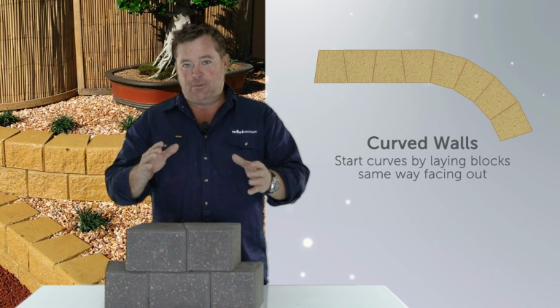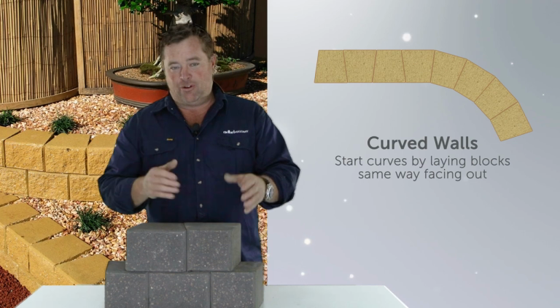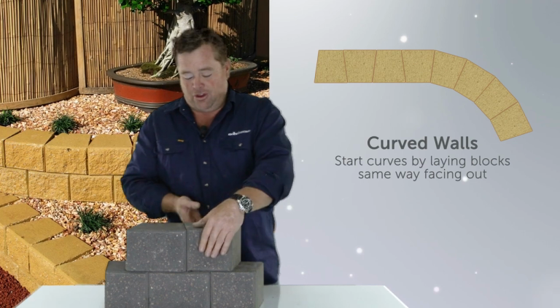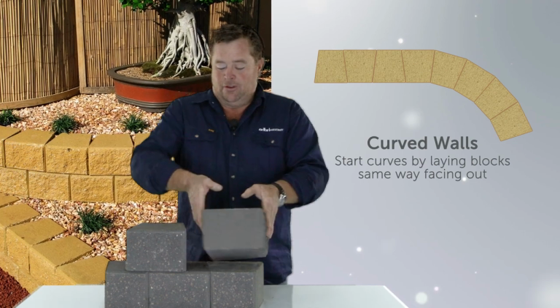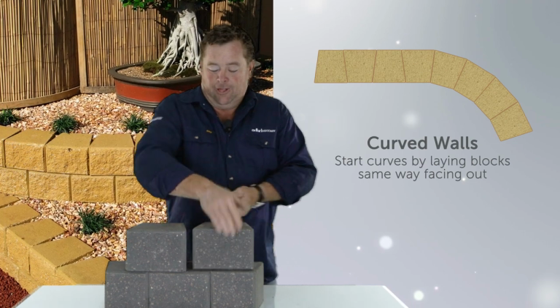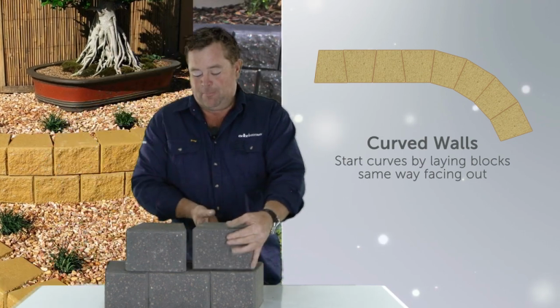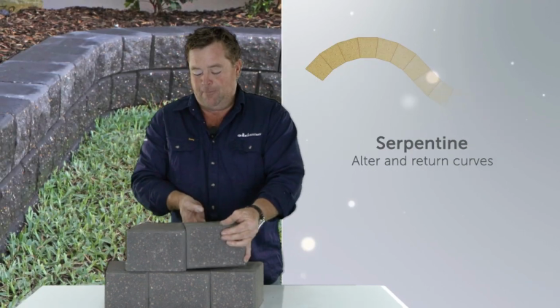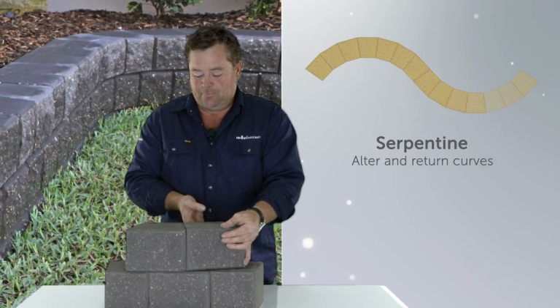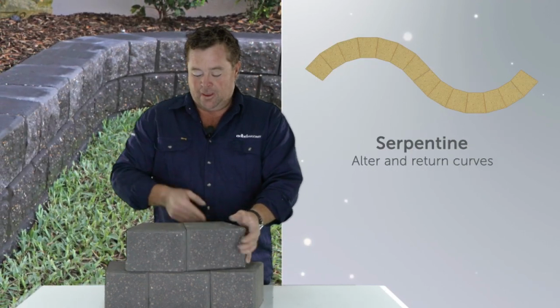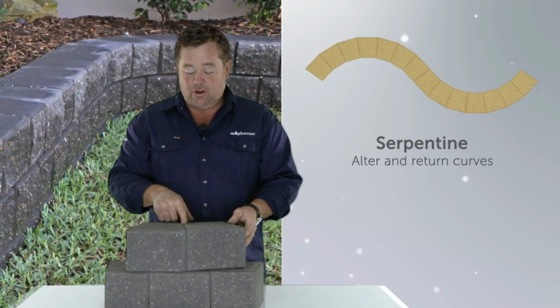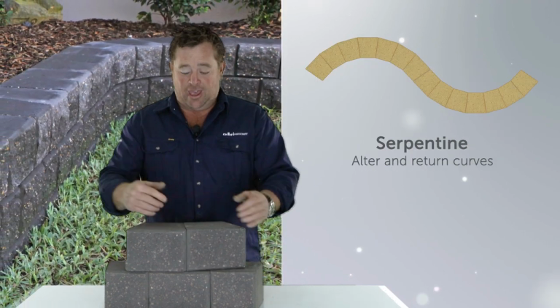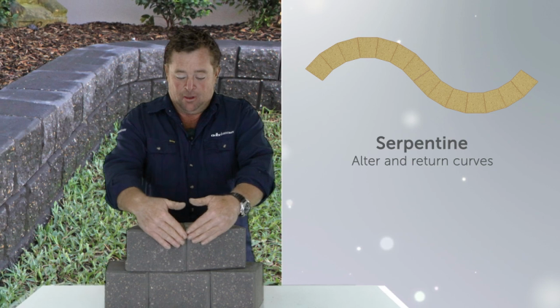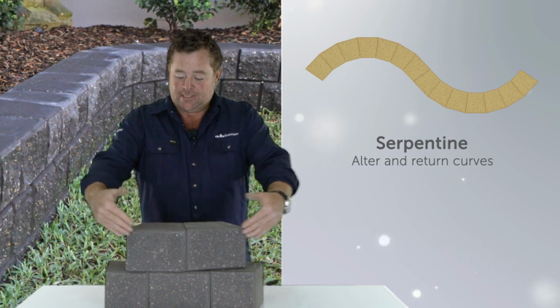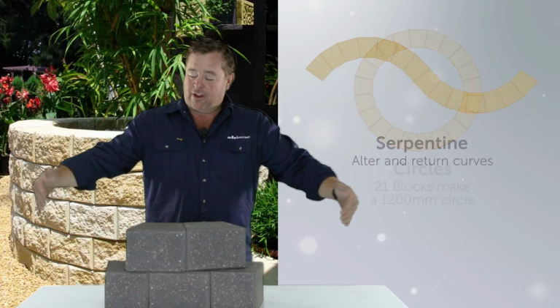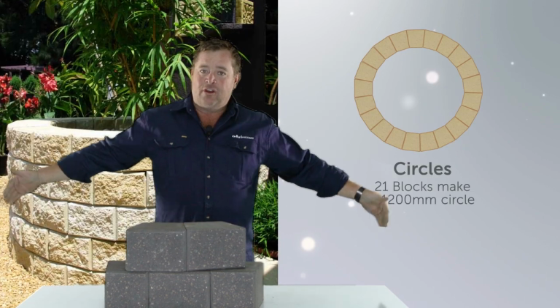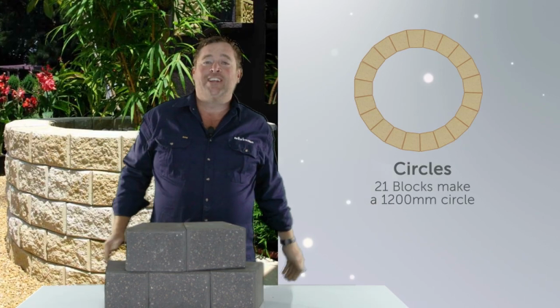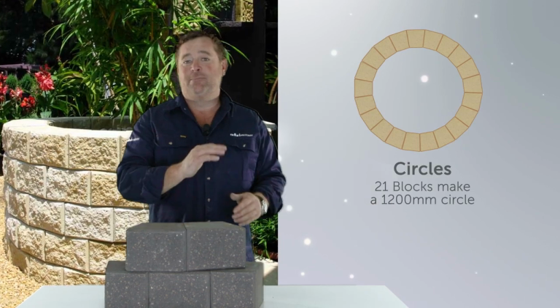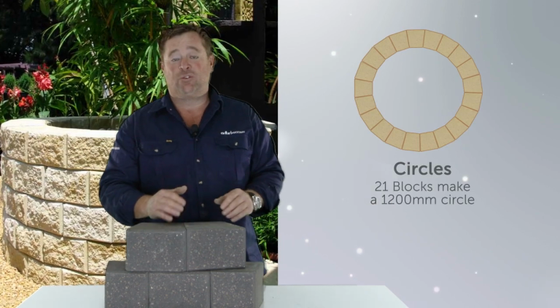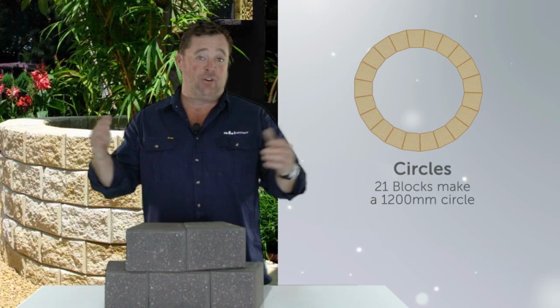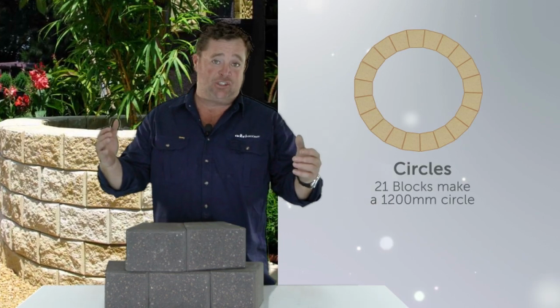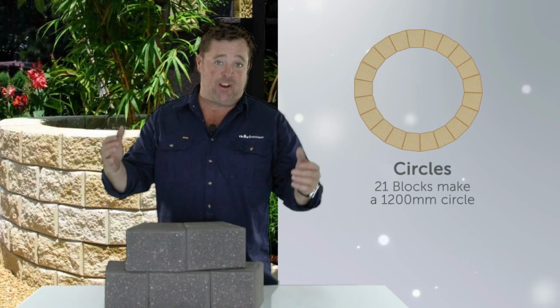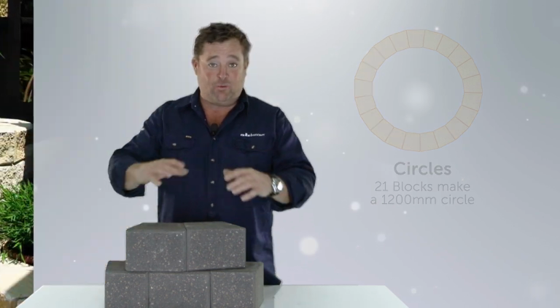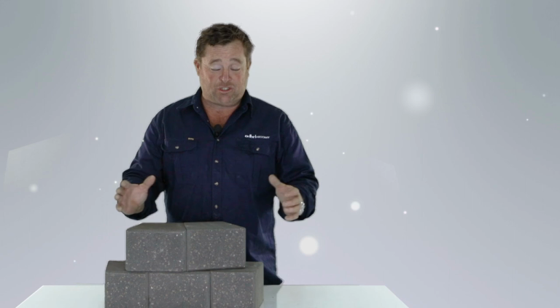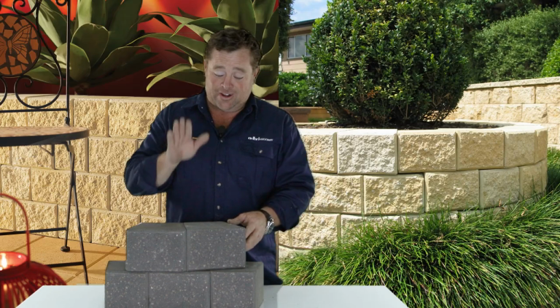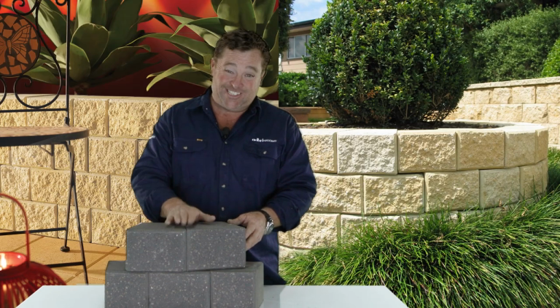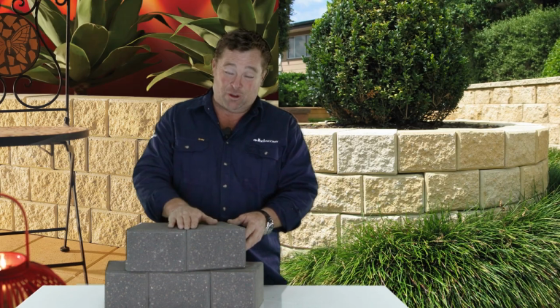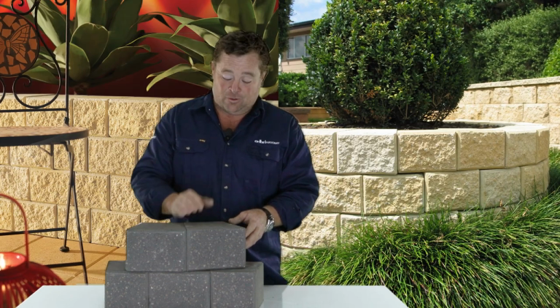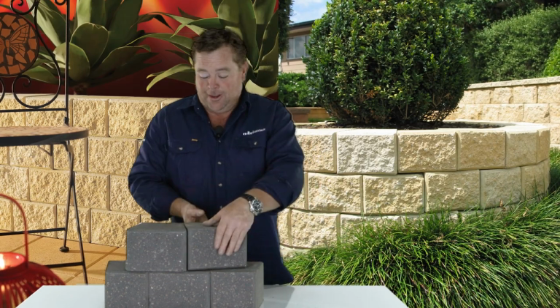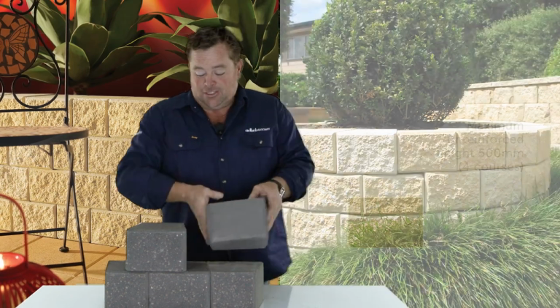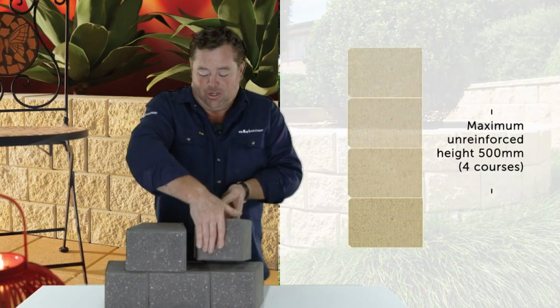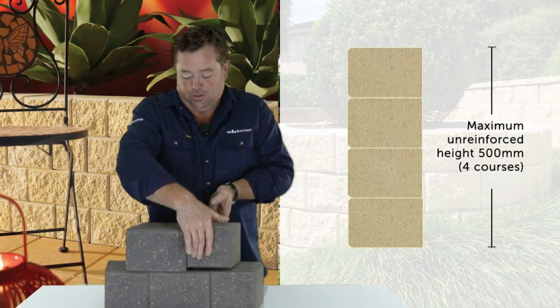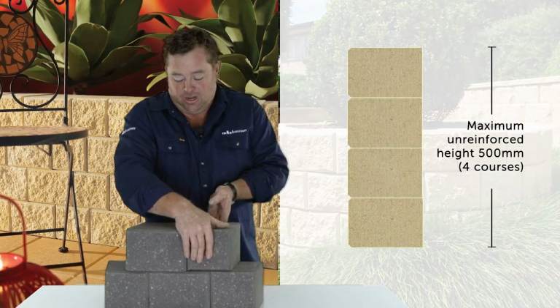But if you want to create curves, flip it around. Again, you've got no gap, but you're starting to create a curve, which can easily be a circle. So if you've got a feature tree in the front yard and you want to put a circle around it, this is perfect for it. So many jobs you could do with this at home.